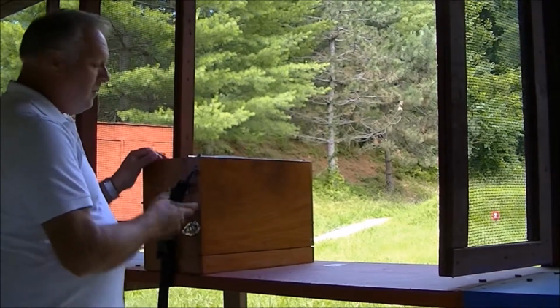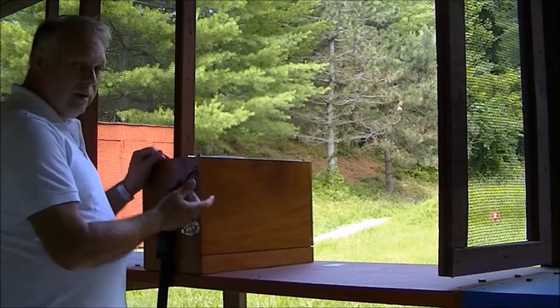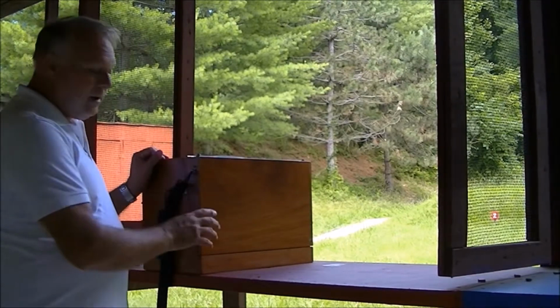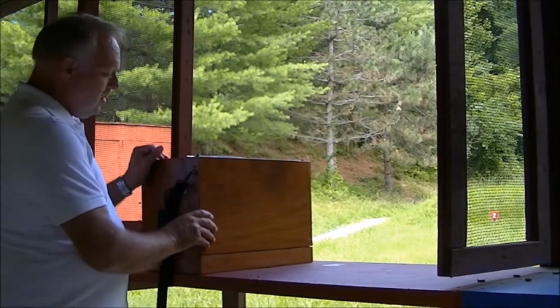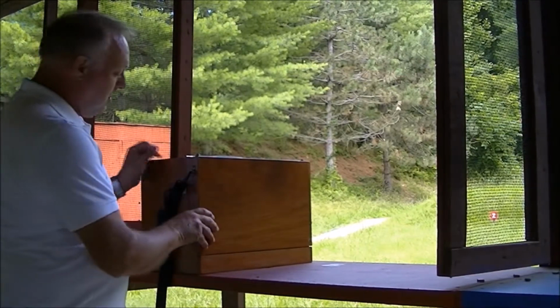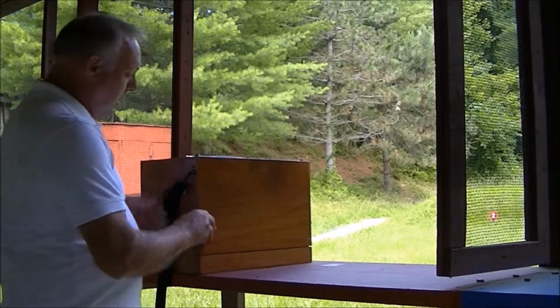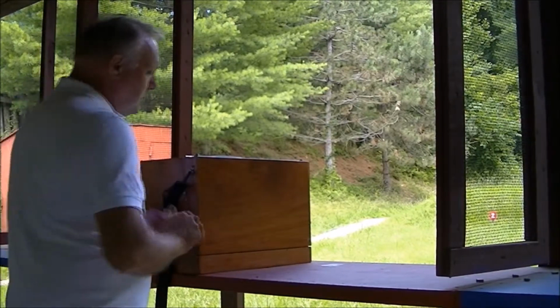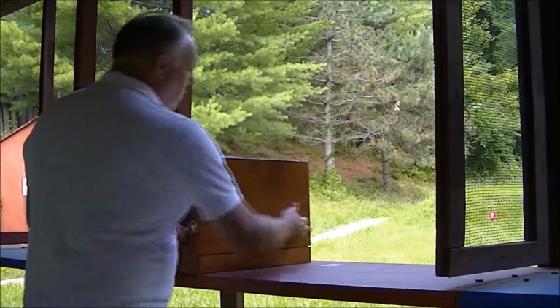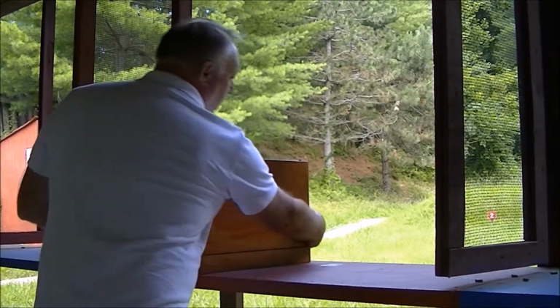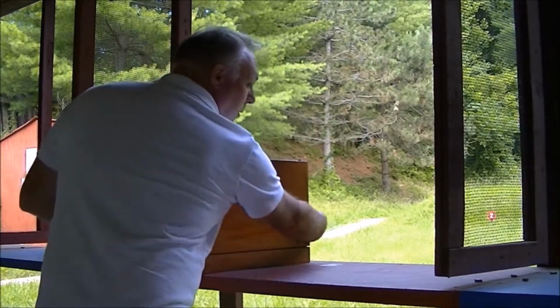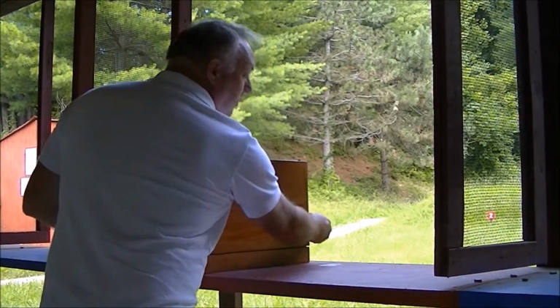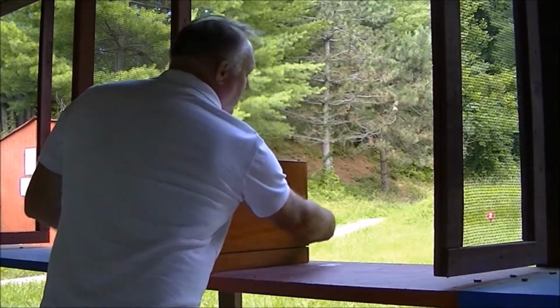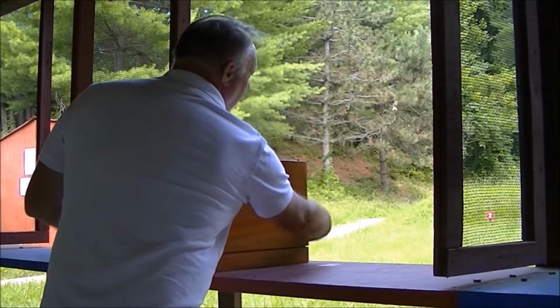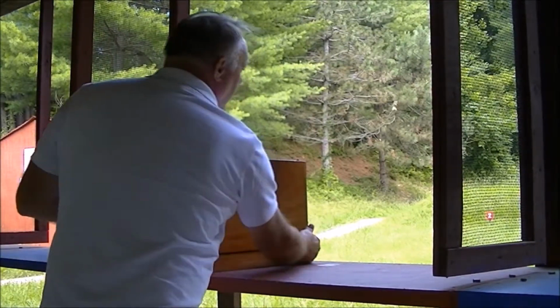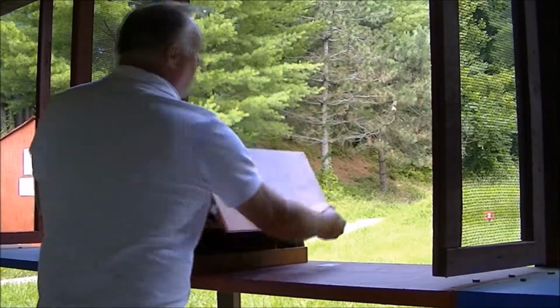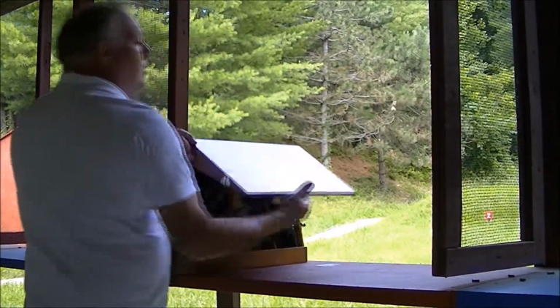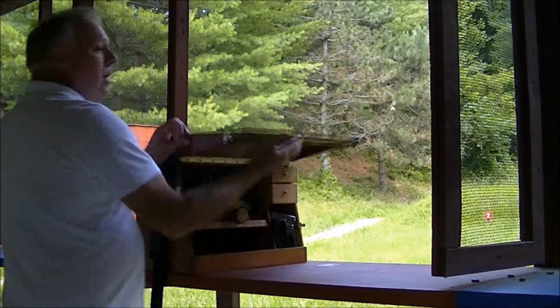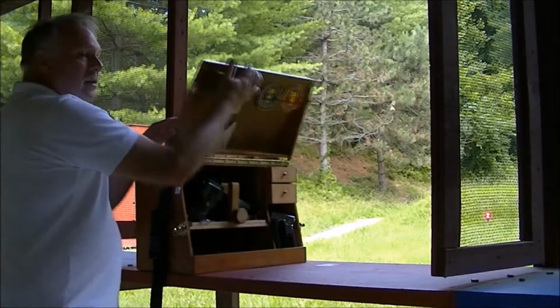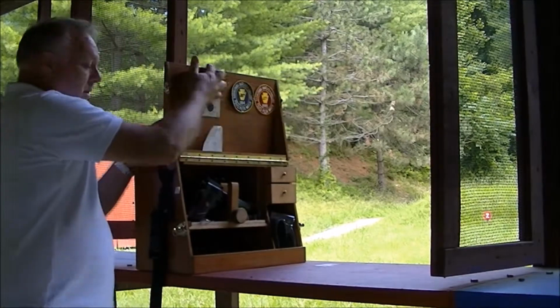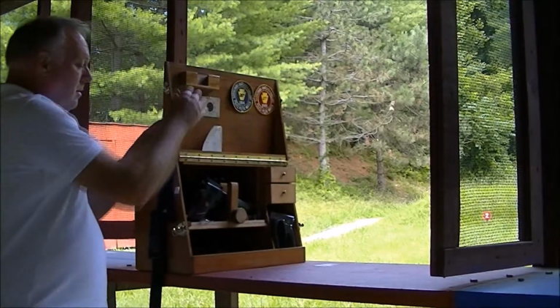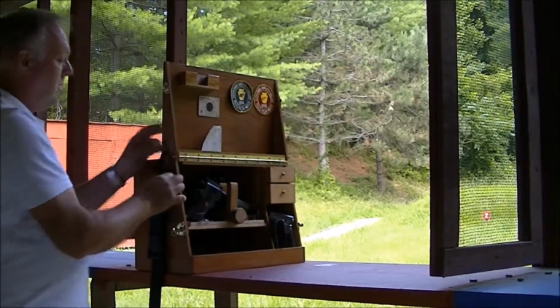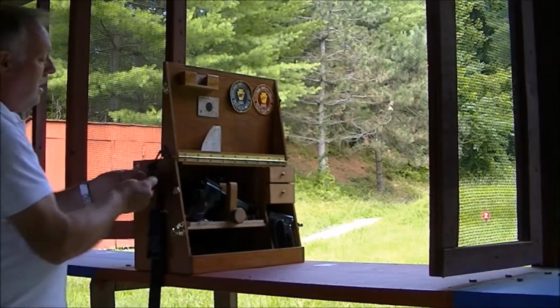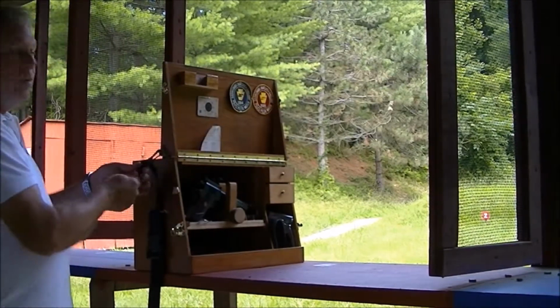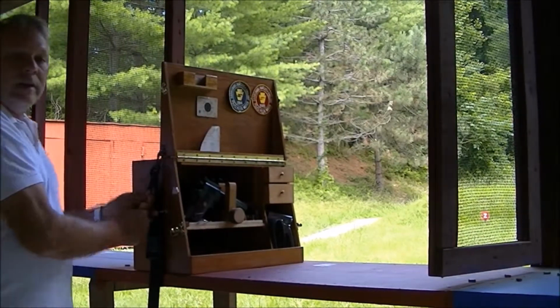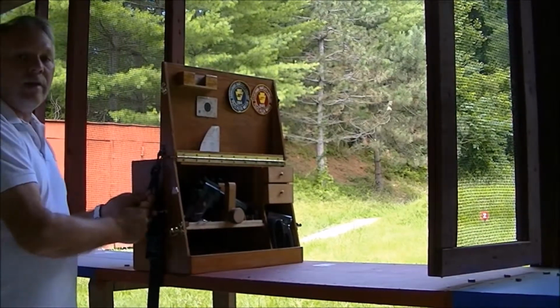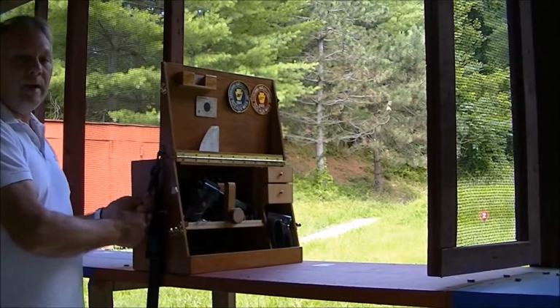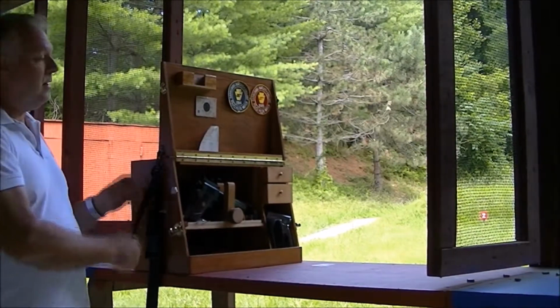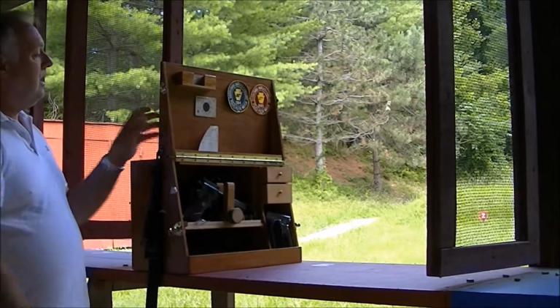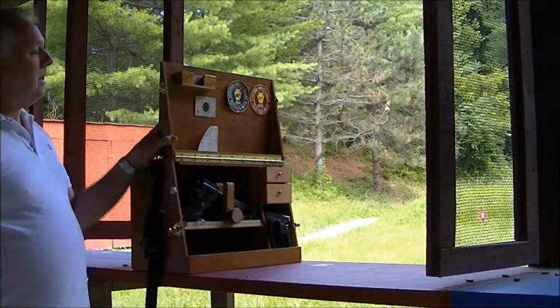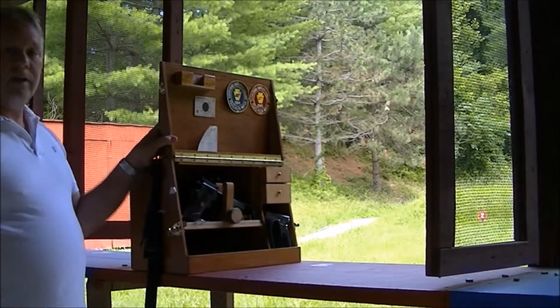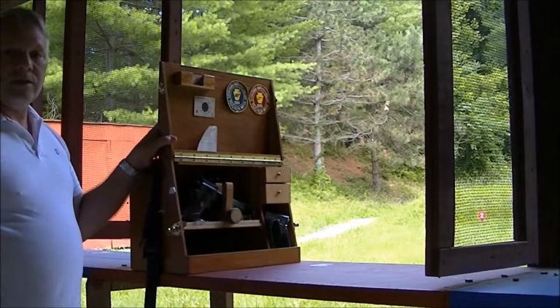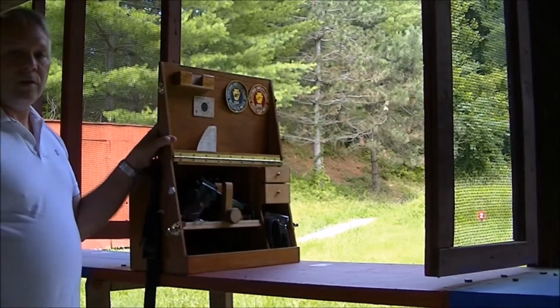For your lid, you undo your buckles, depending on what kind of box you have. You raise your lid and pull your lid strap tight. And now your lid's secured.